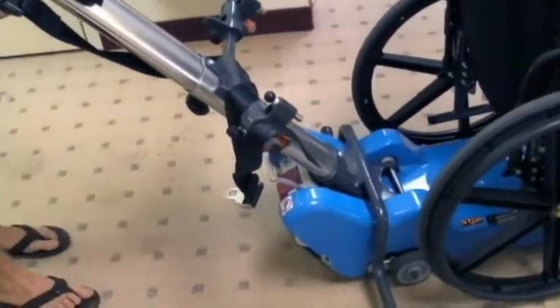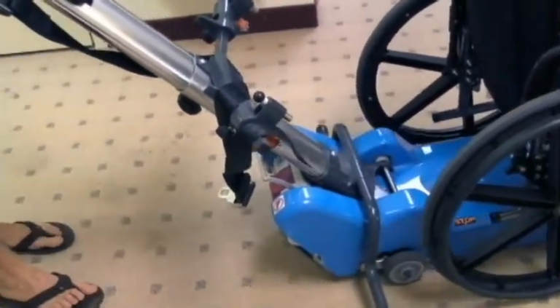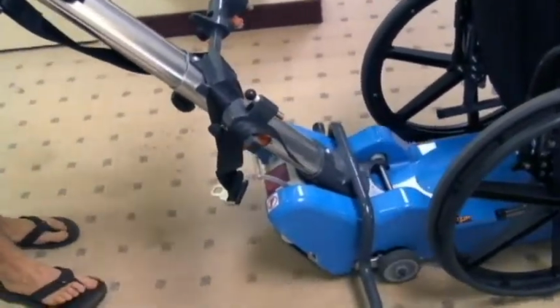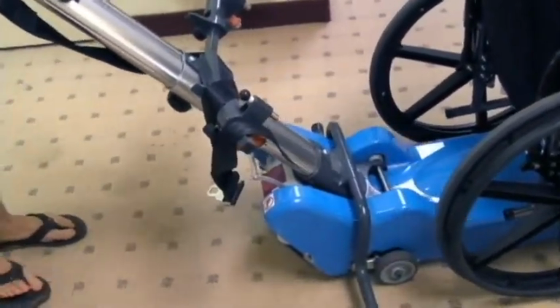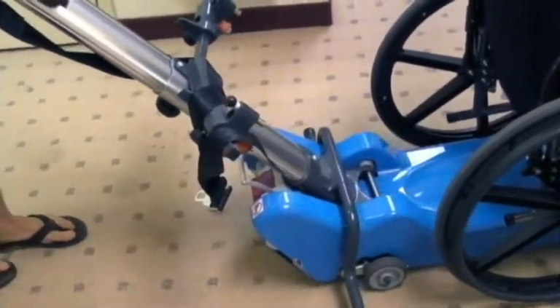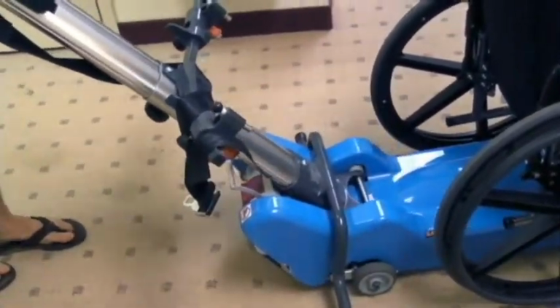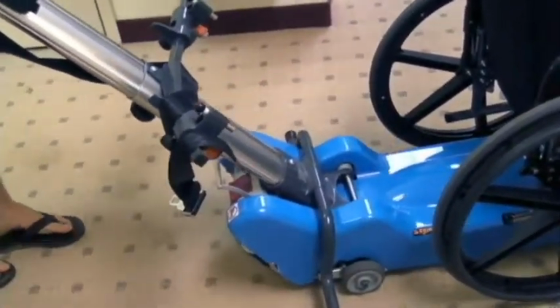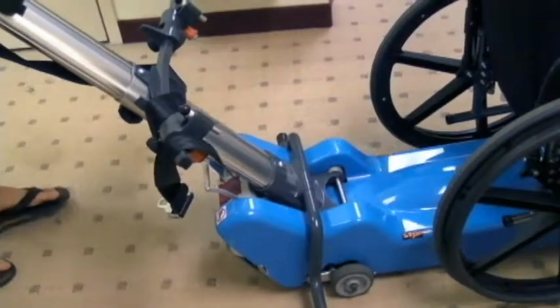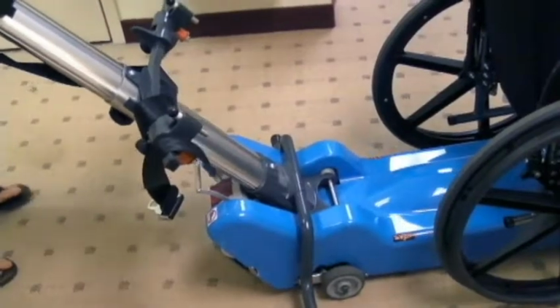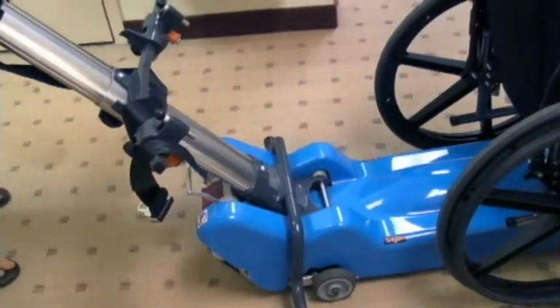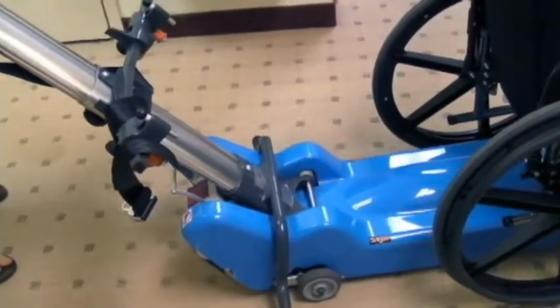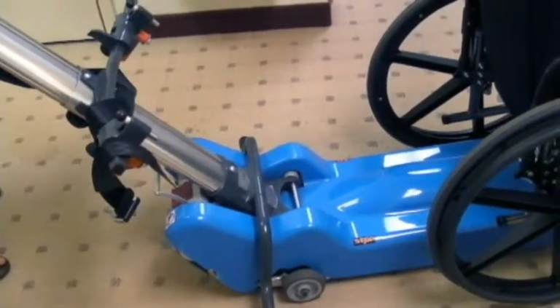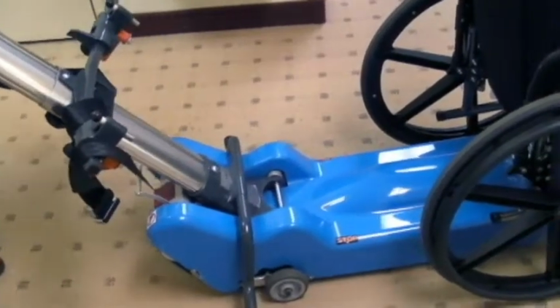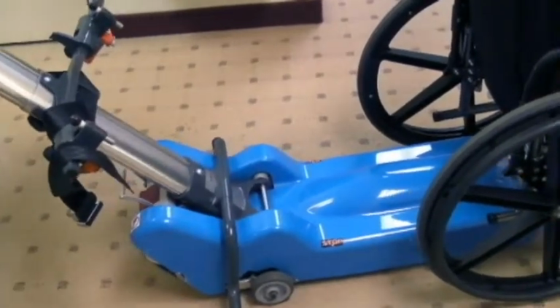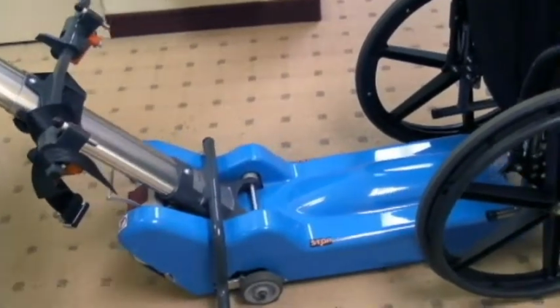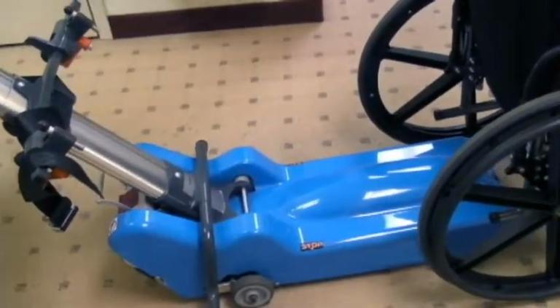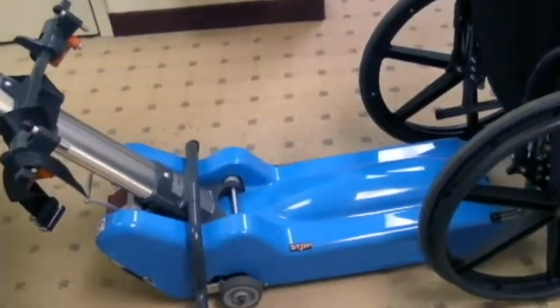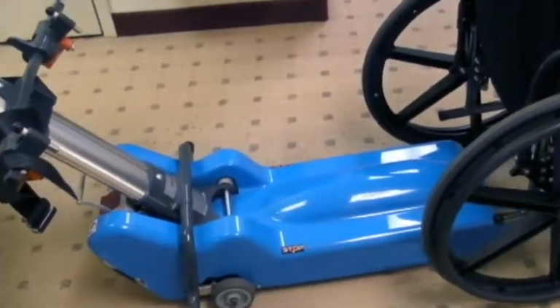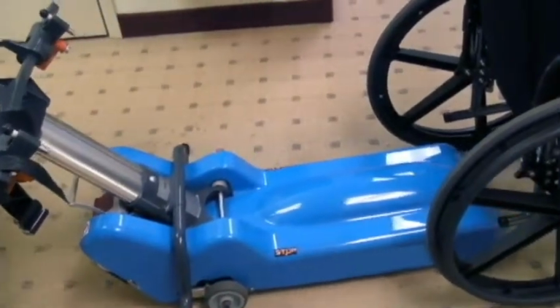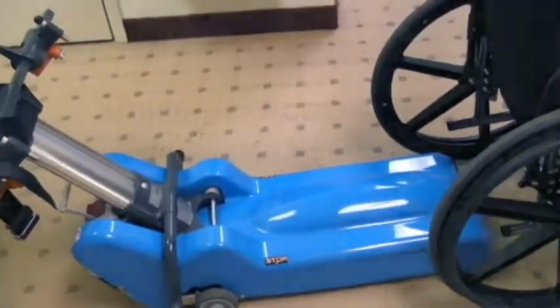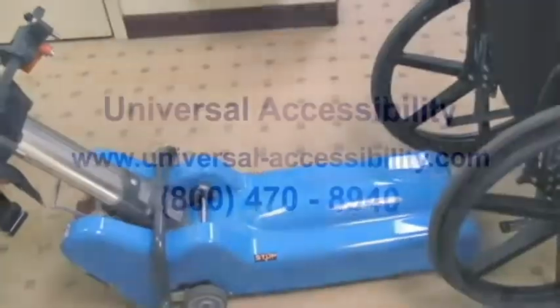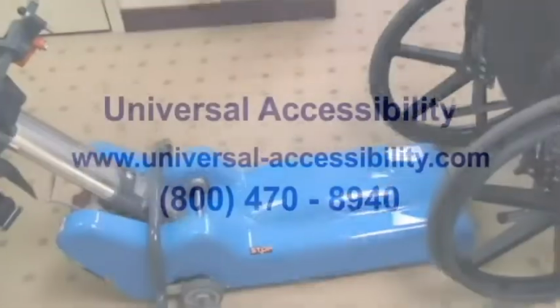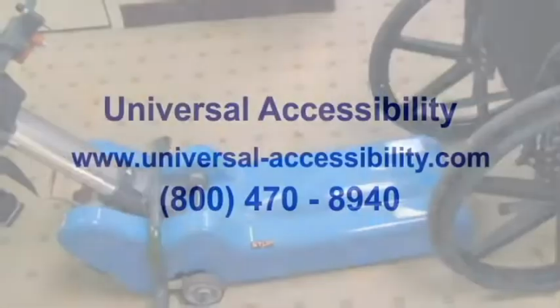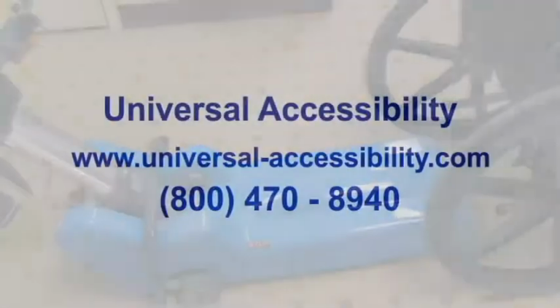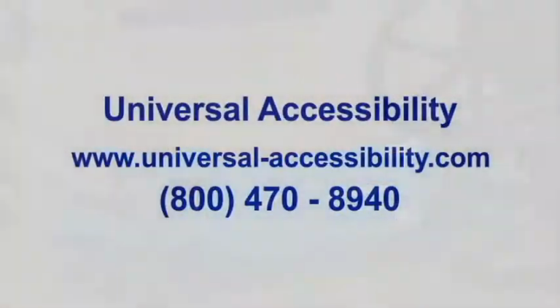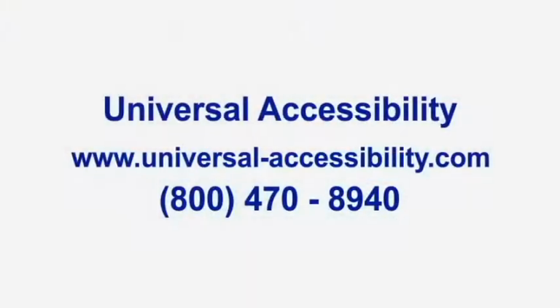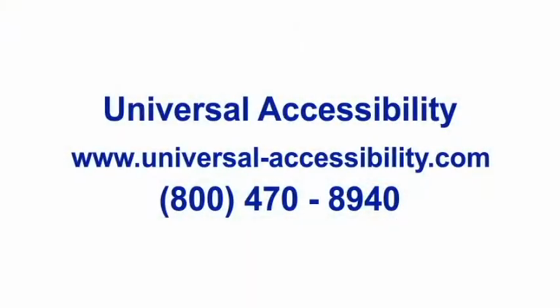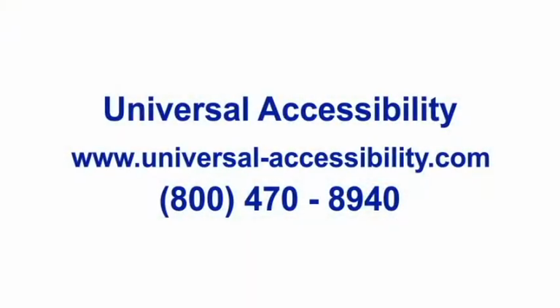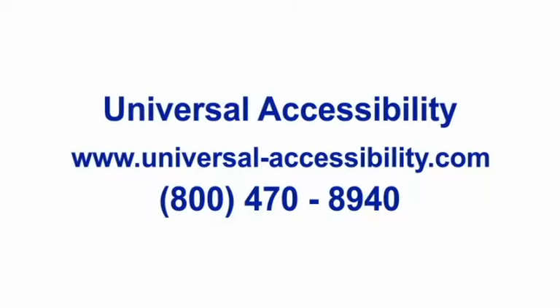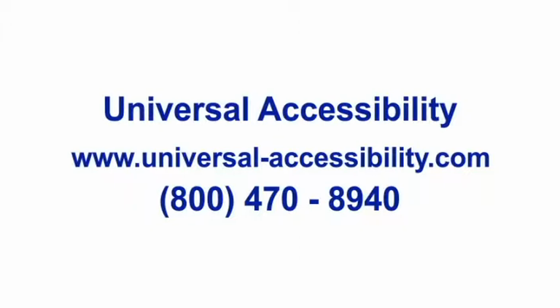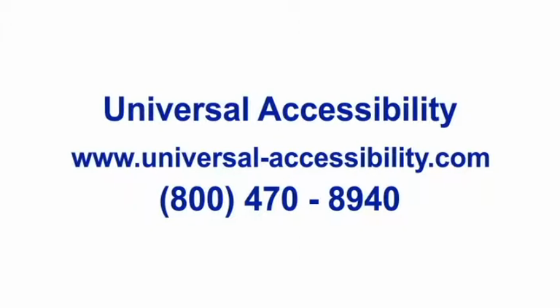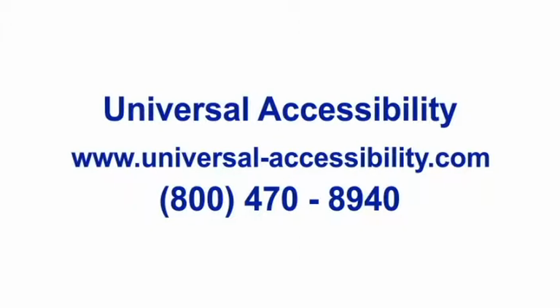When used properly, the Ameriglide wheelchair stair climber is an excellent solution for moving wheelchair users up and down stairs.